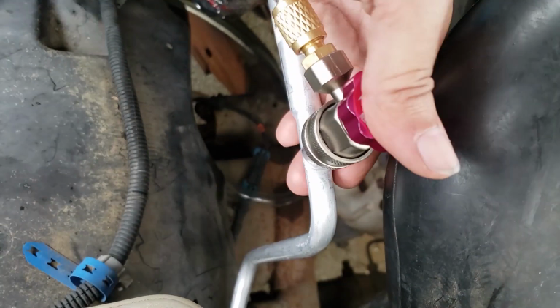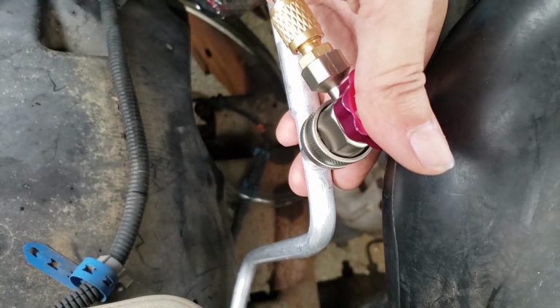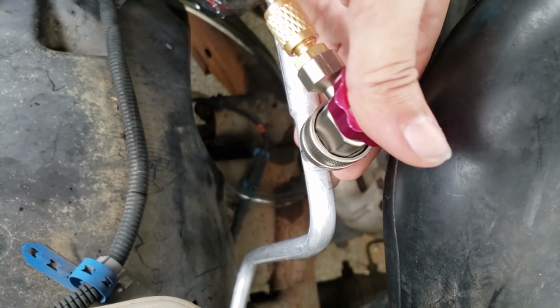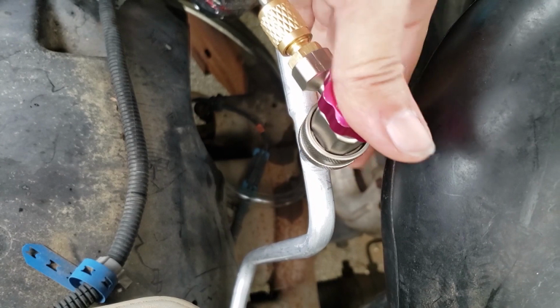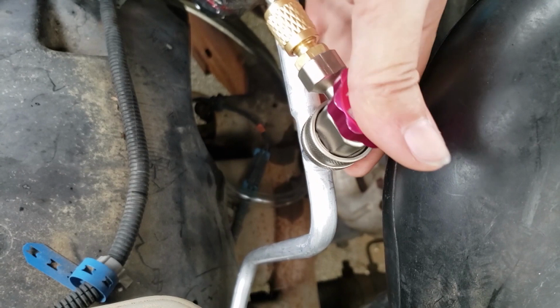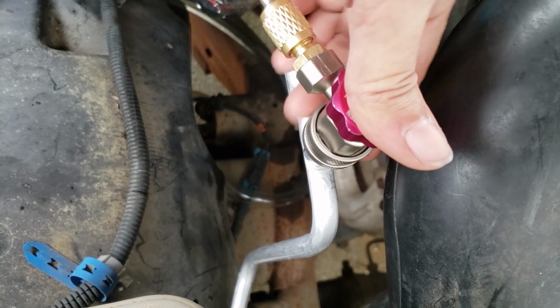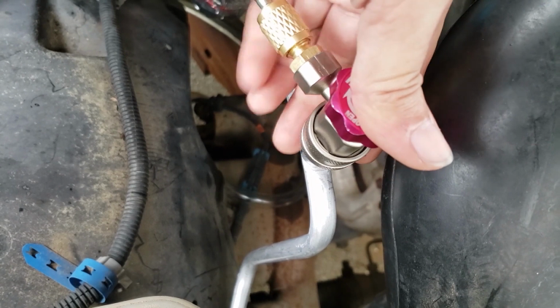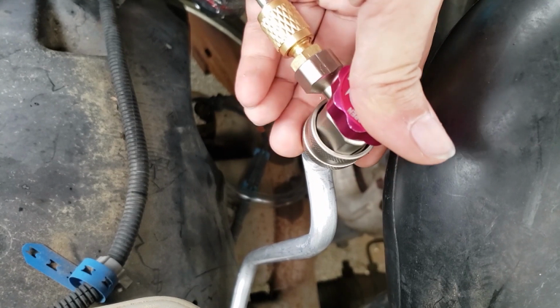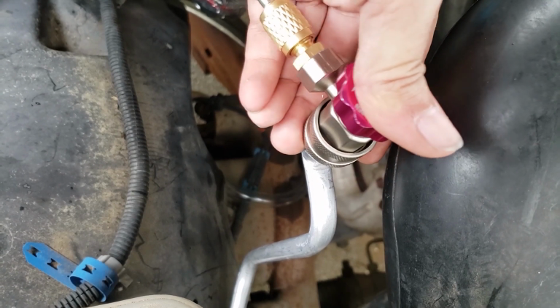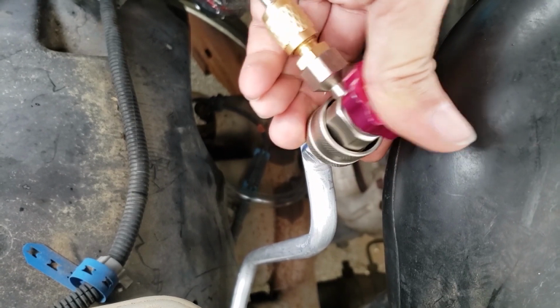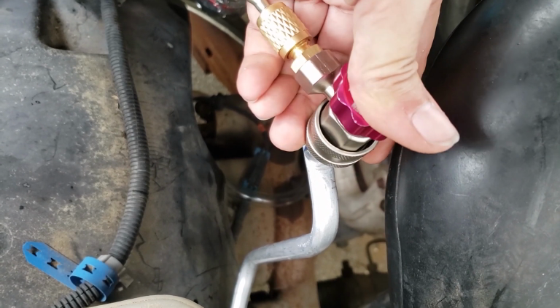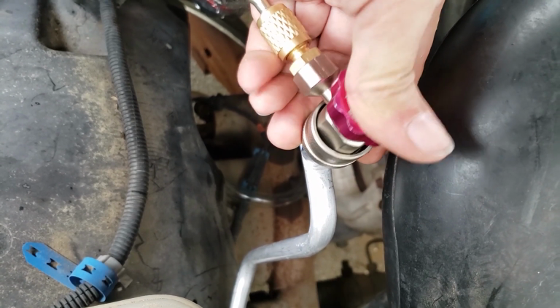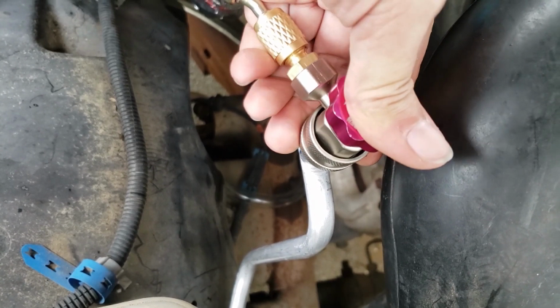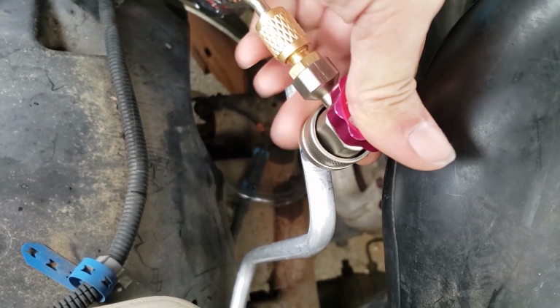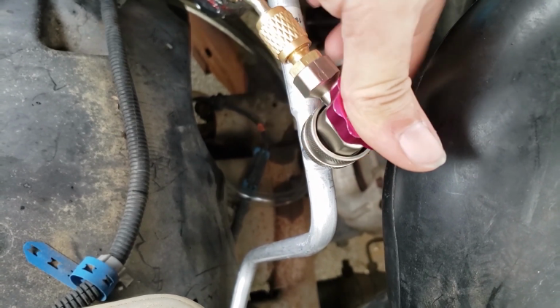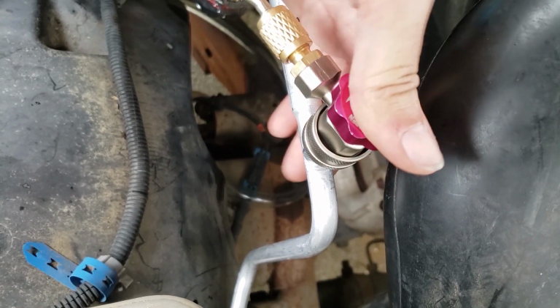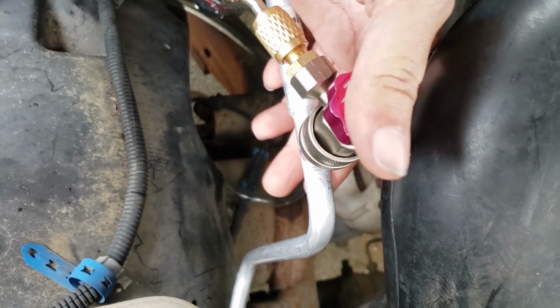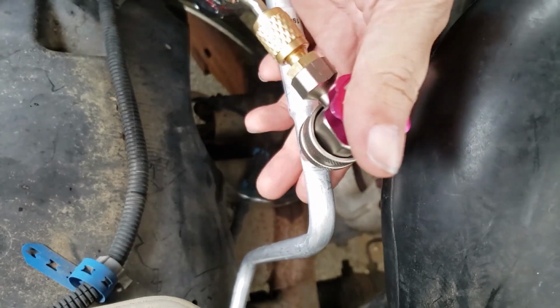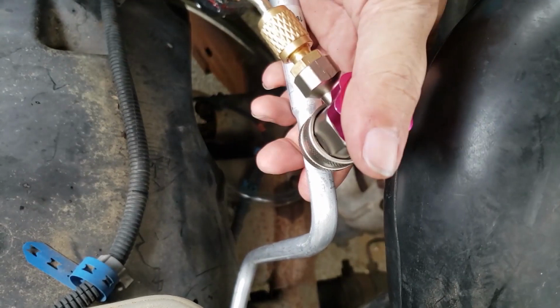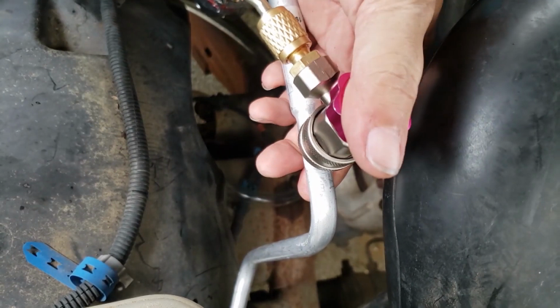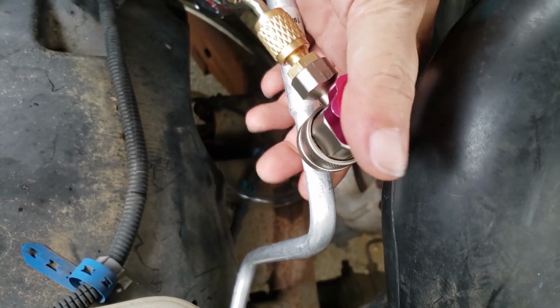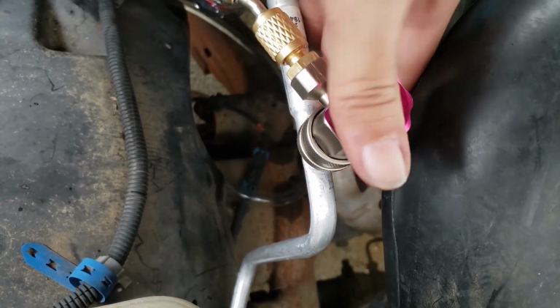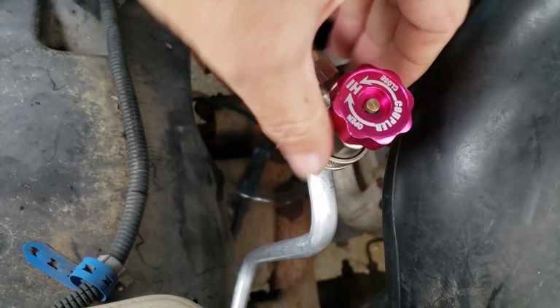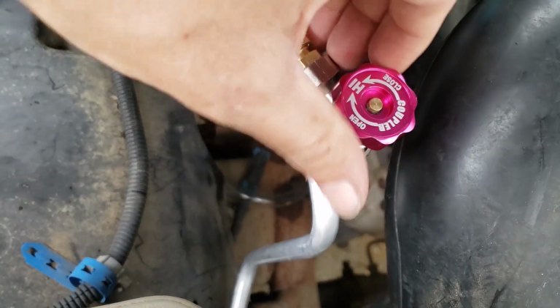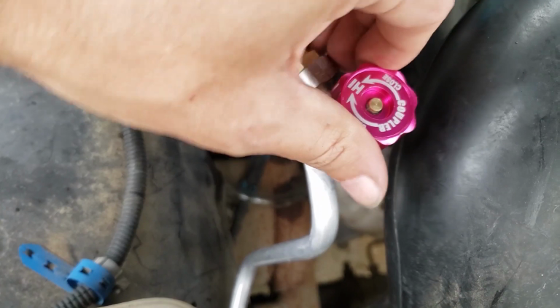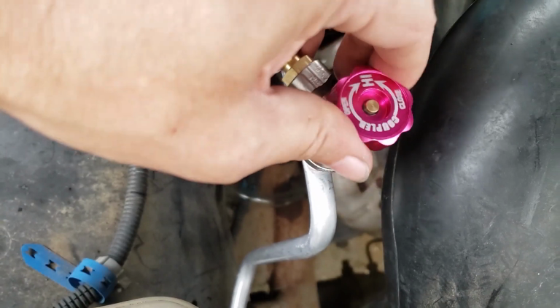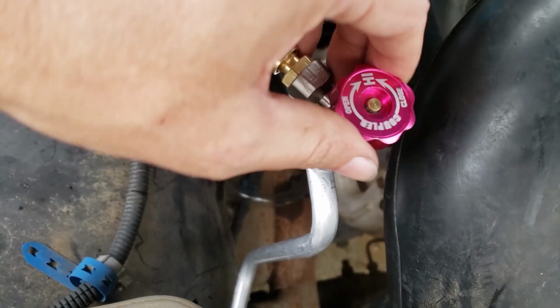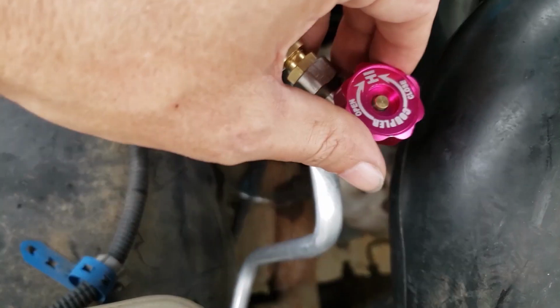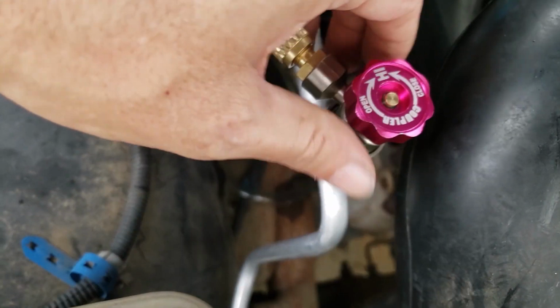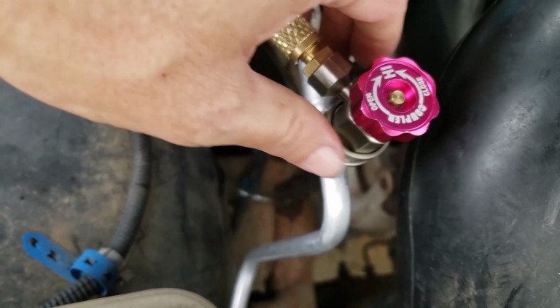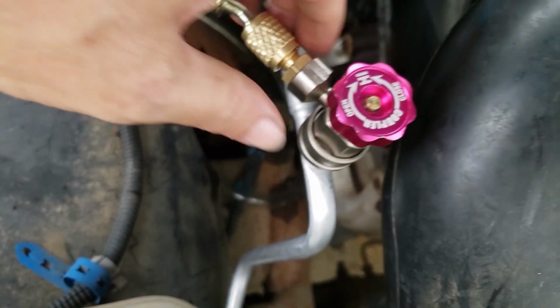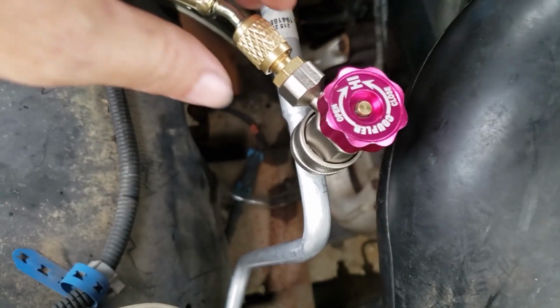That's not ideal. This configuration will be inaccurate unless you shut off the vacuum pump to take the Micron reading.